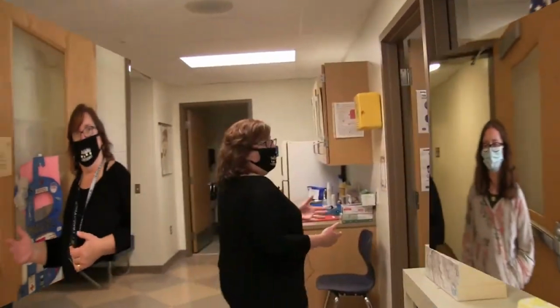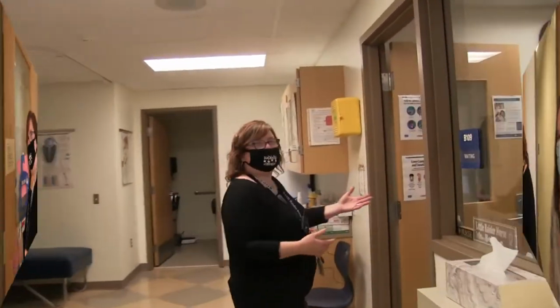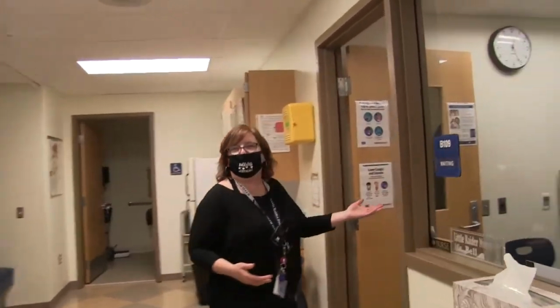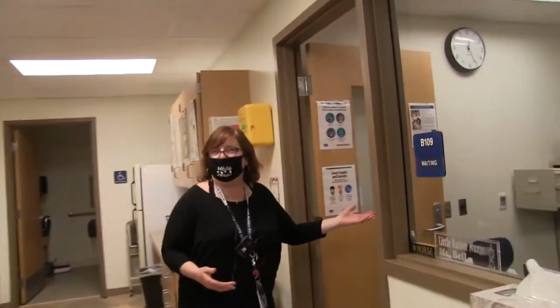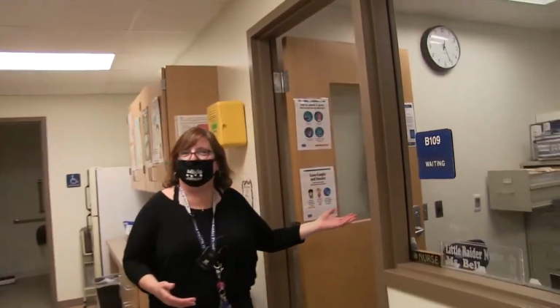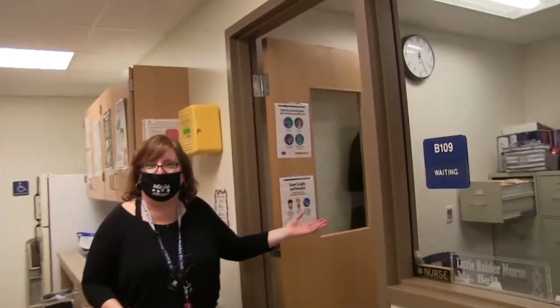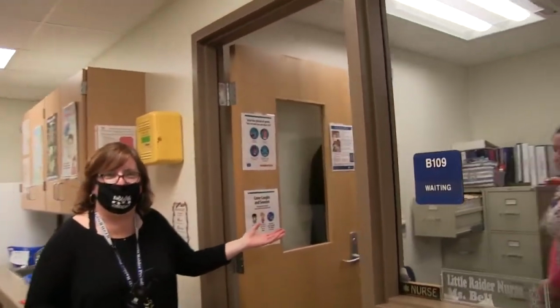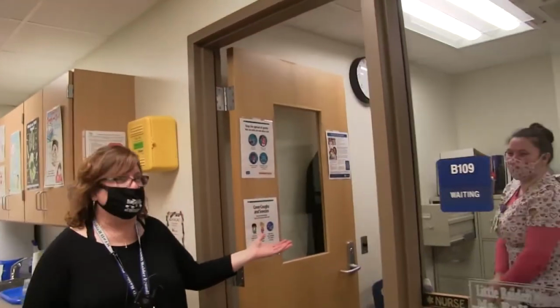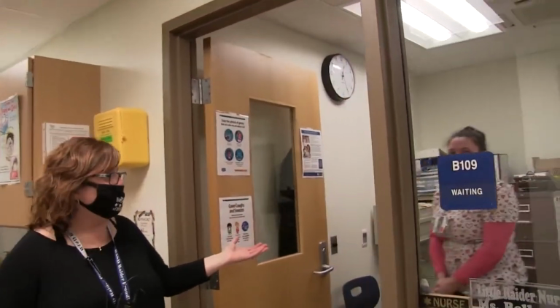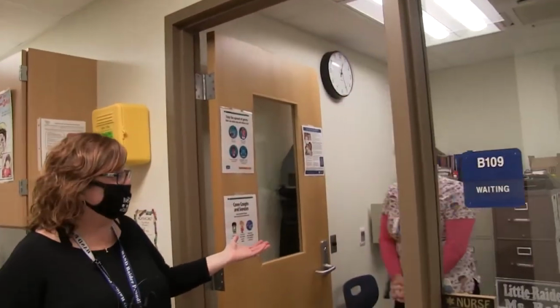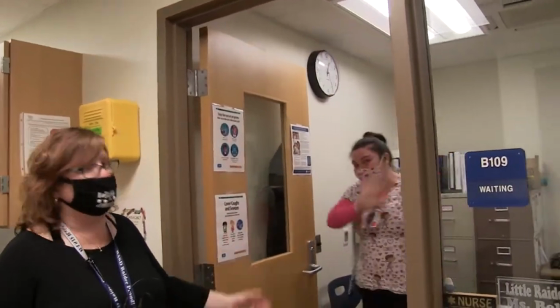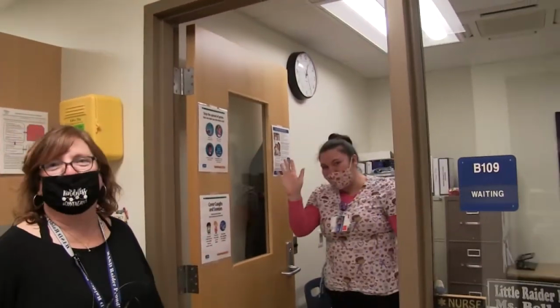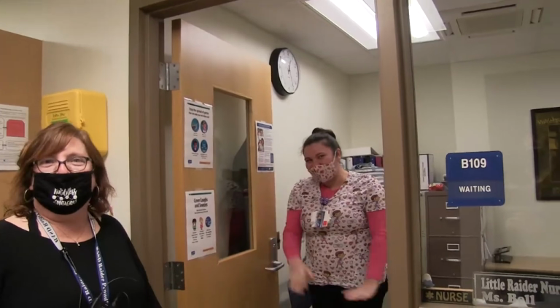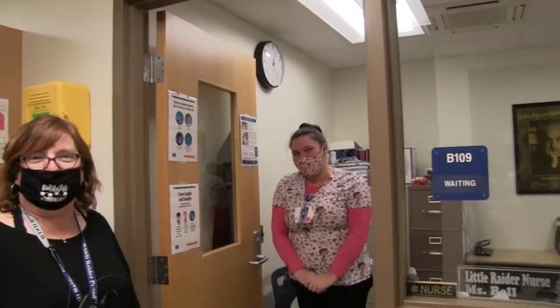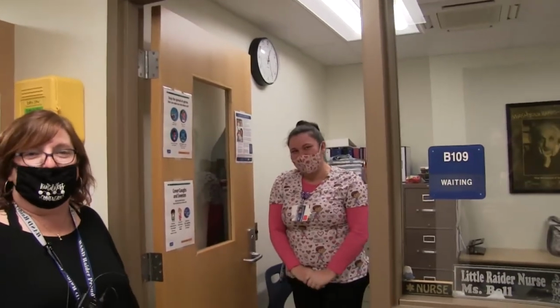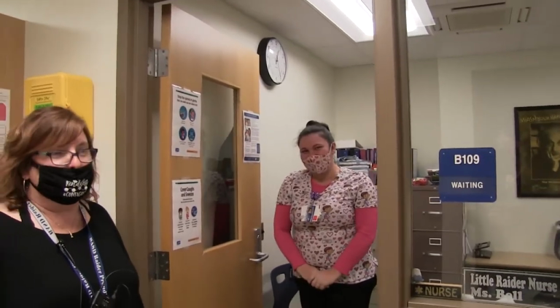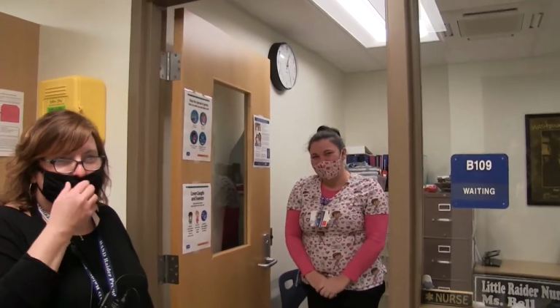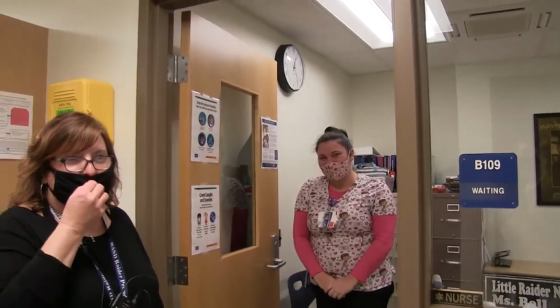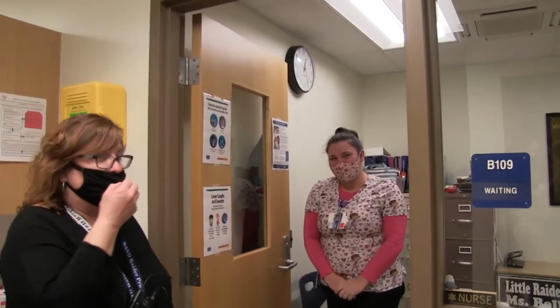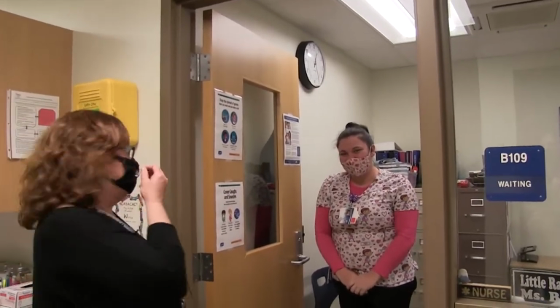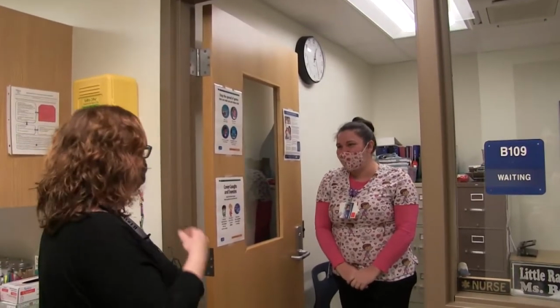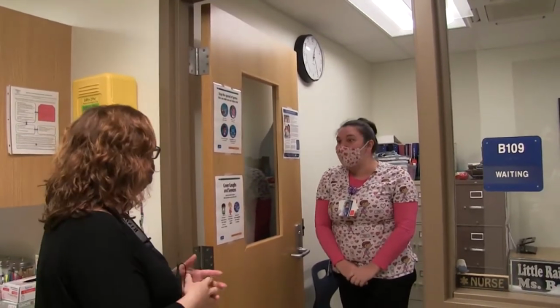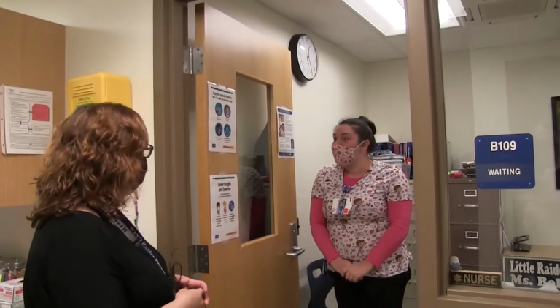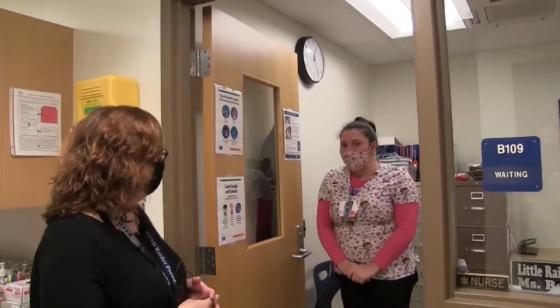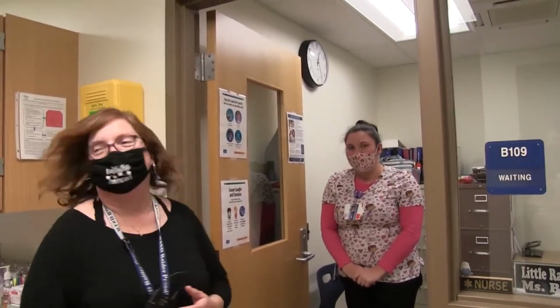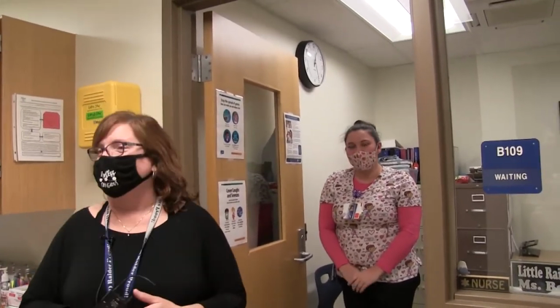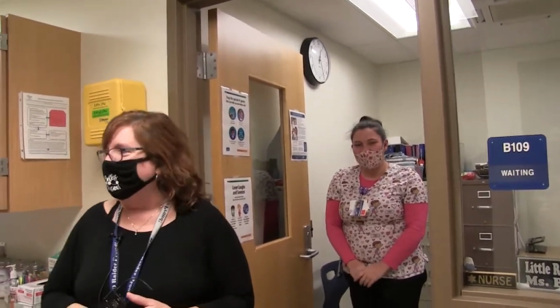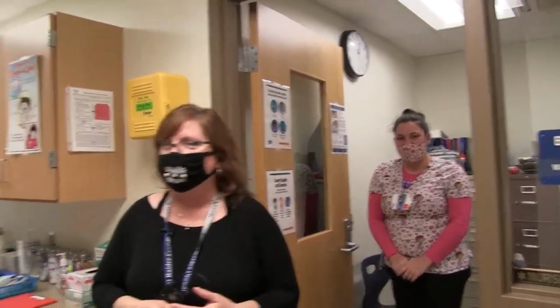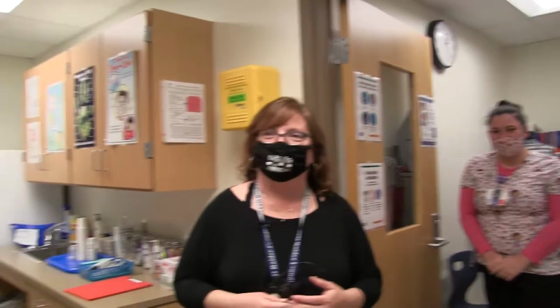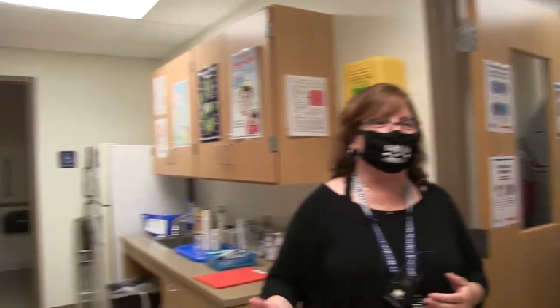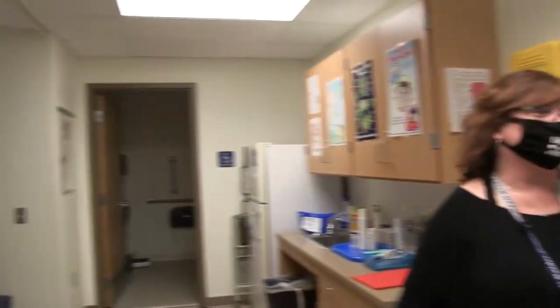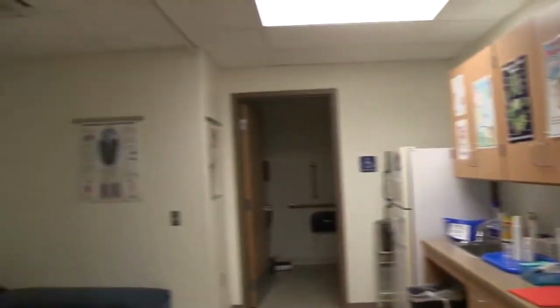This is Mrs. Bell. She will be here next year as our school nurse as well, and happy to meet you when you come here. This is our second graders coming to third grade for next year. So this is the nurse's office.